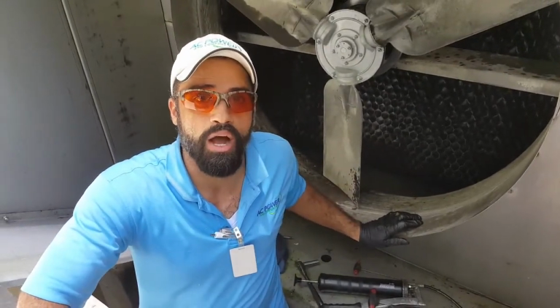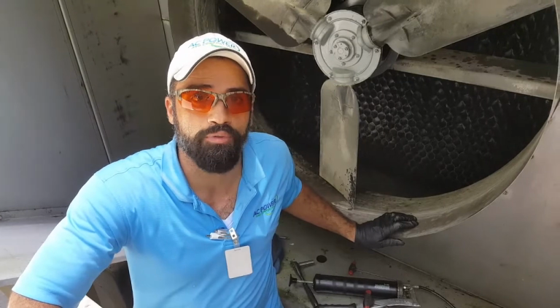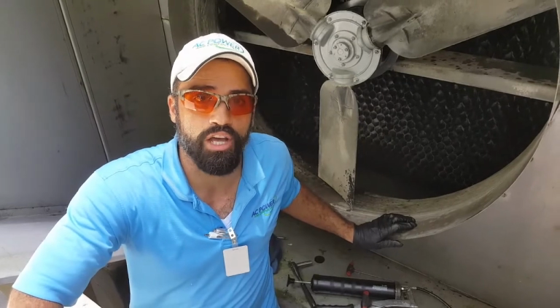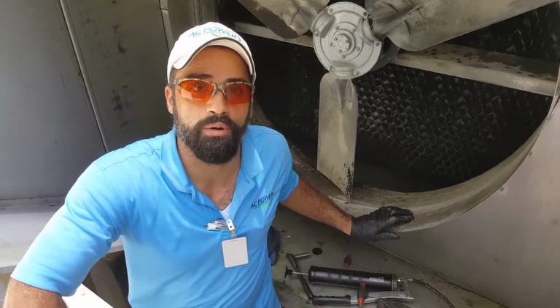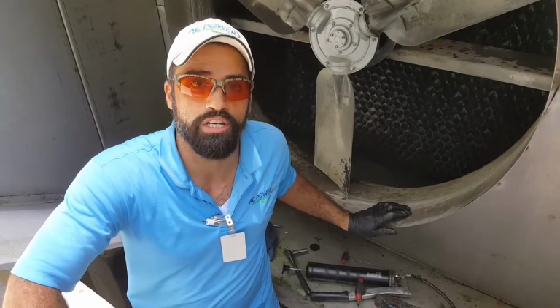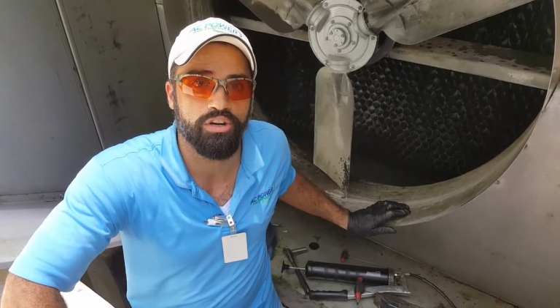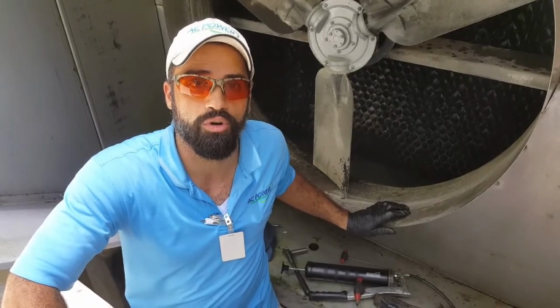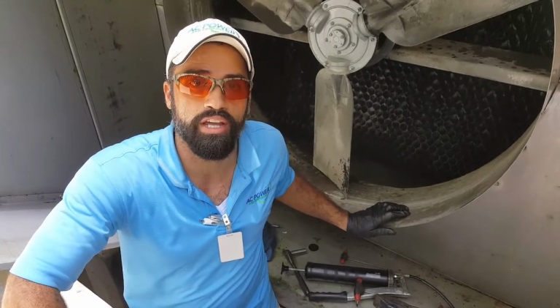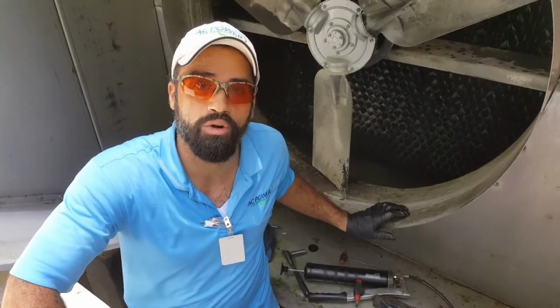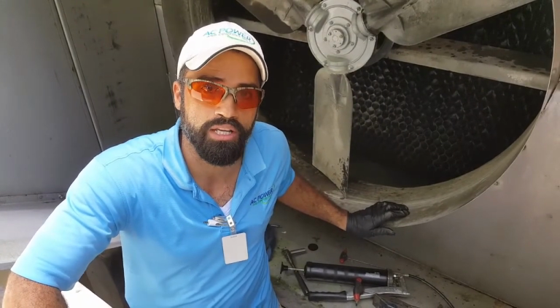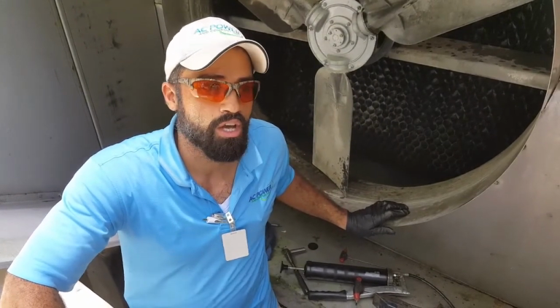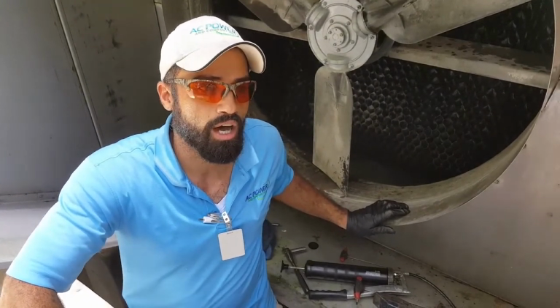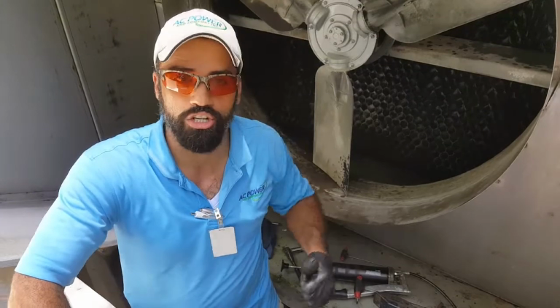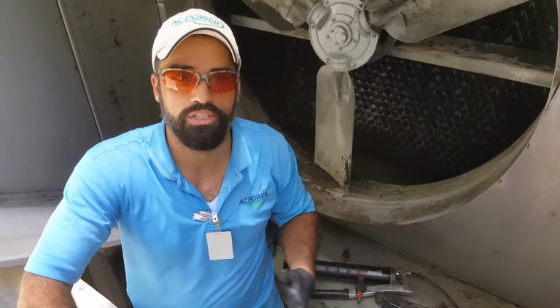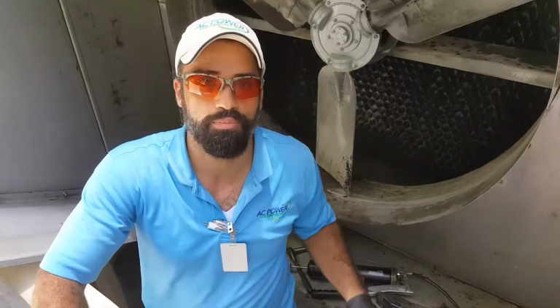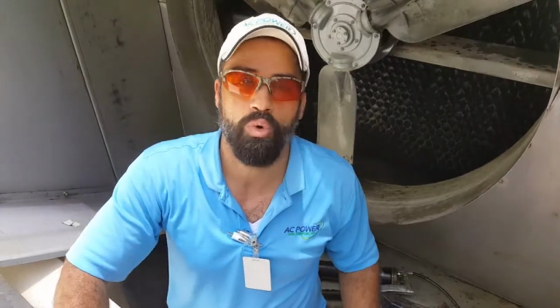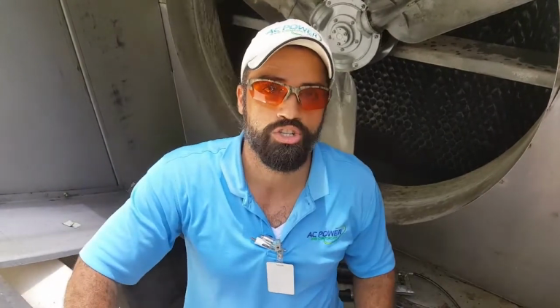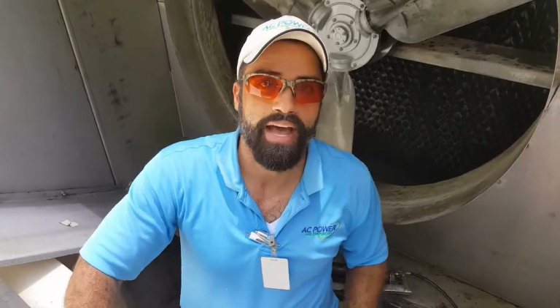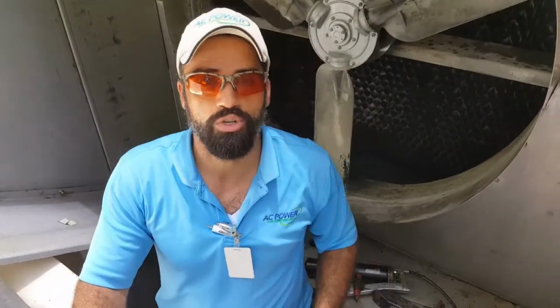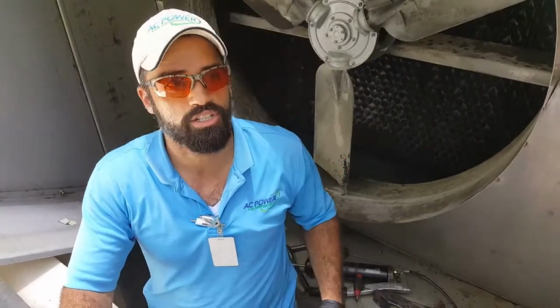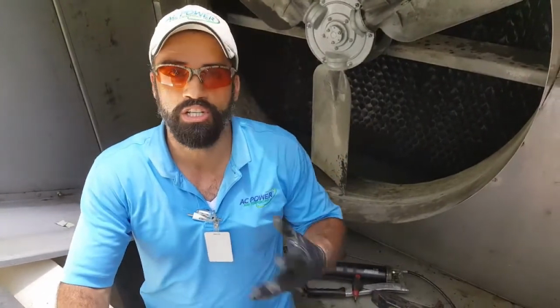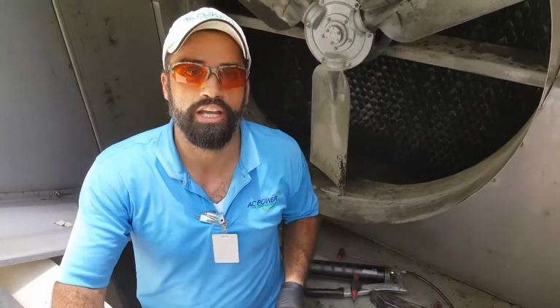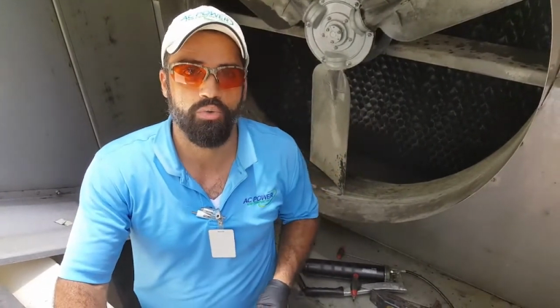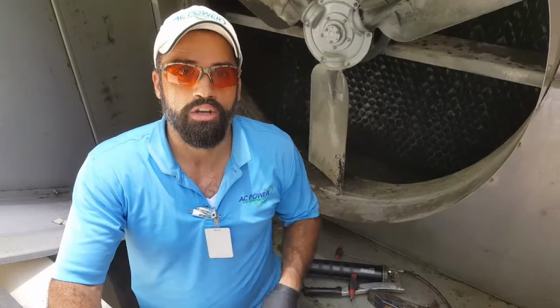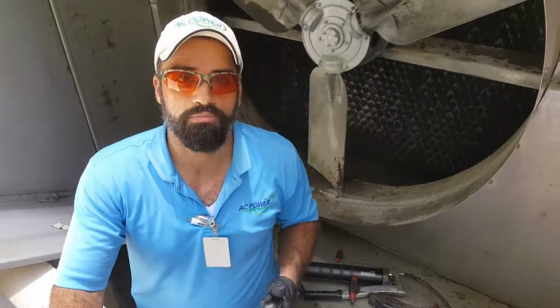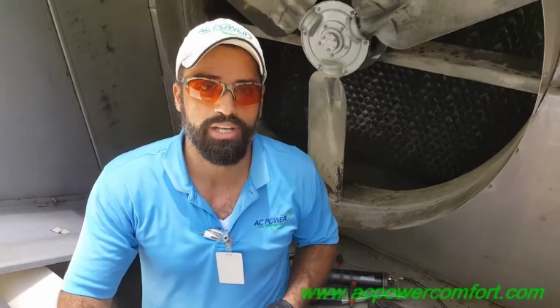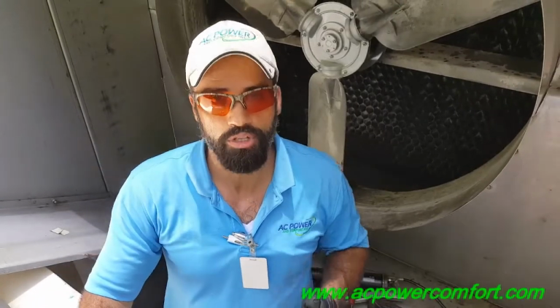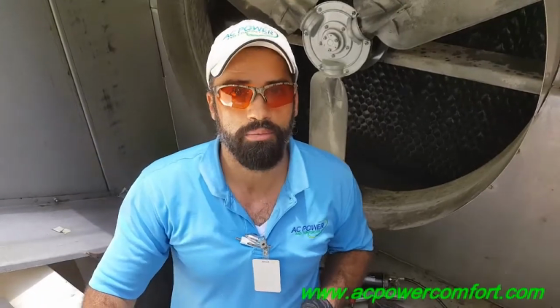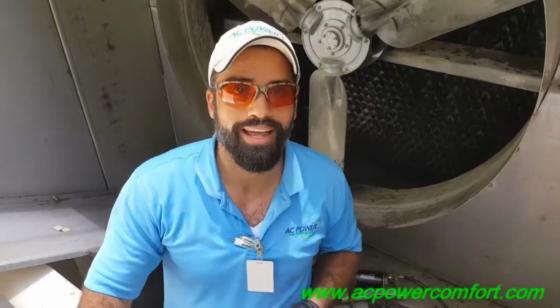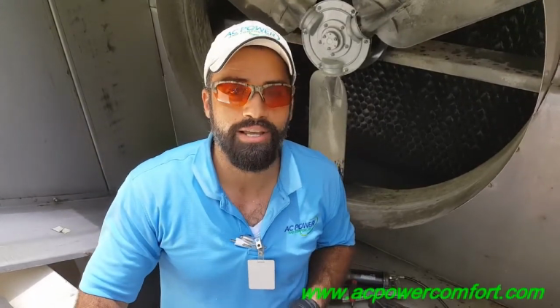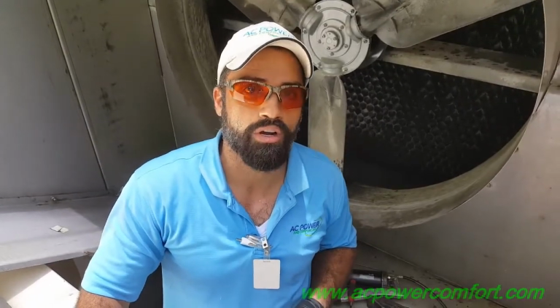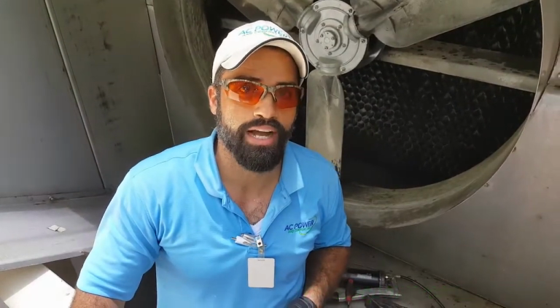Remember, AC Power Comfort is your South Florida commercial HVAC services for all your HVAC equipment needs — chillers, cooling towers, pumps, boilers, package units, split systems, installation as well. You can visit my website, www.acpowercomfort.com.